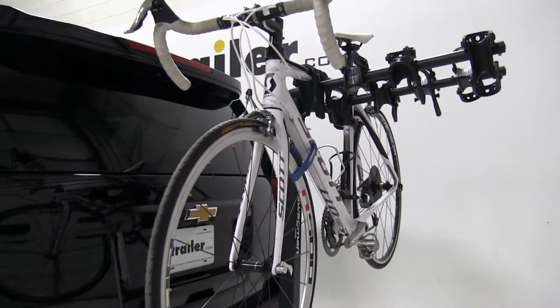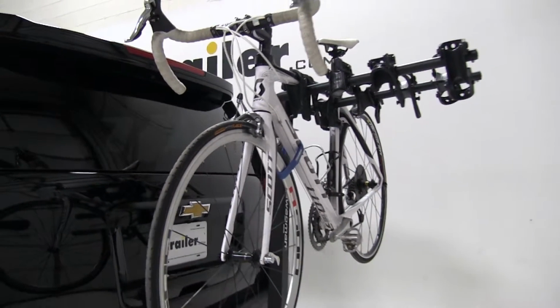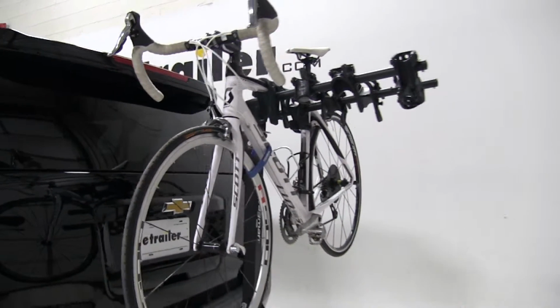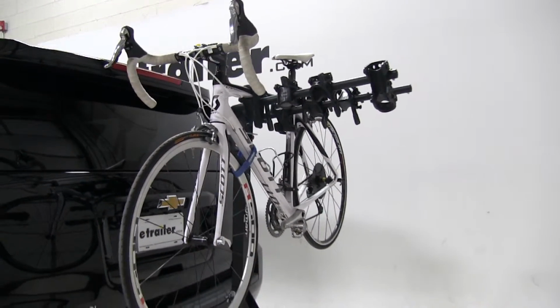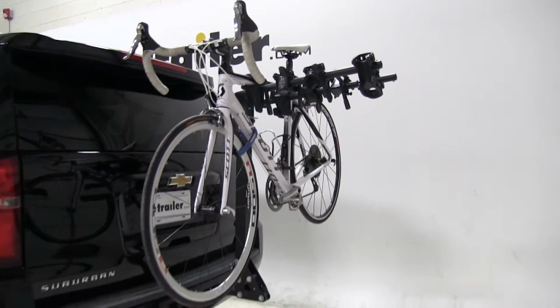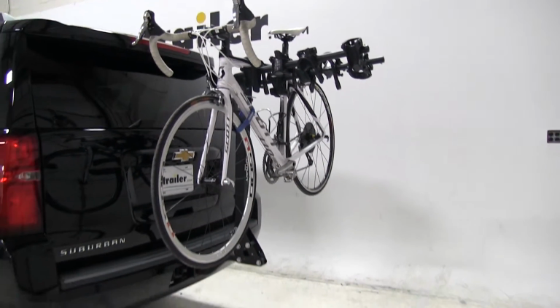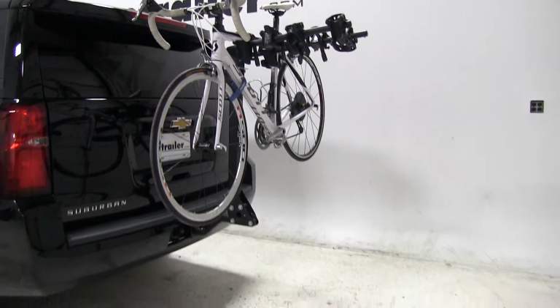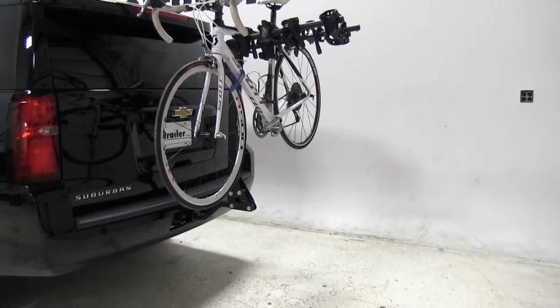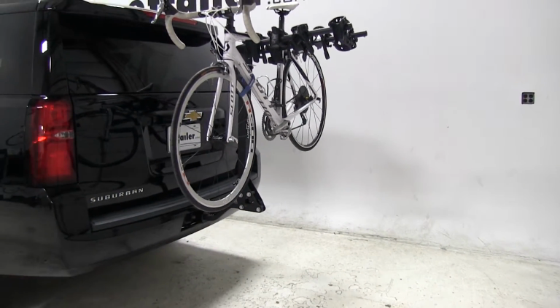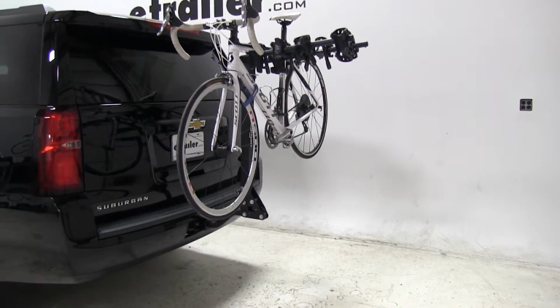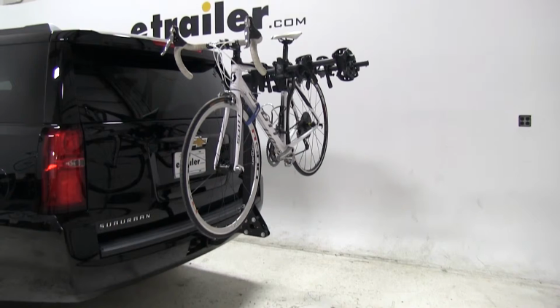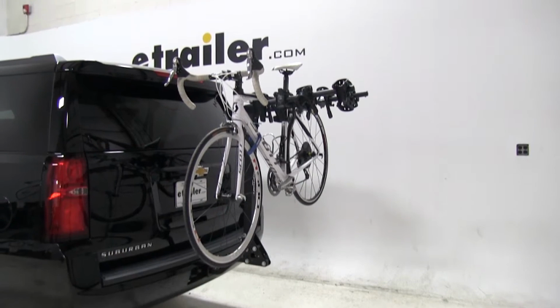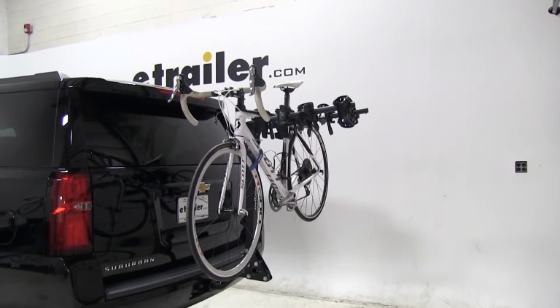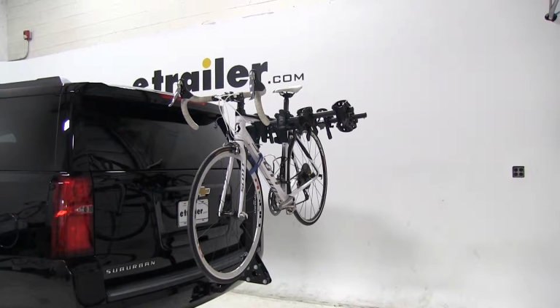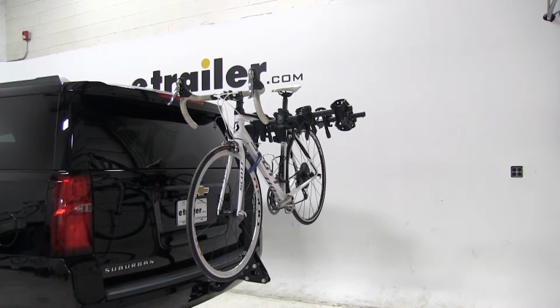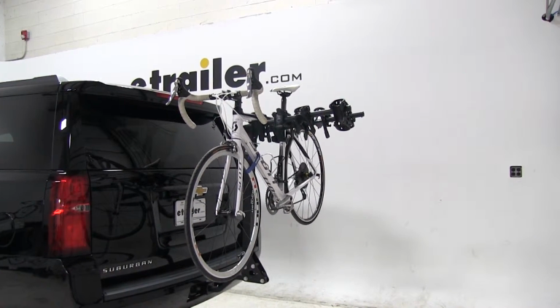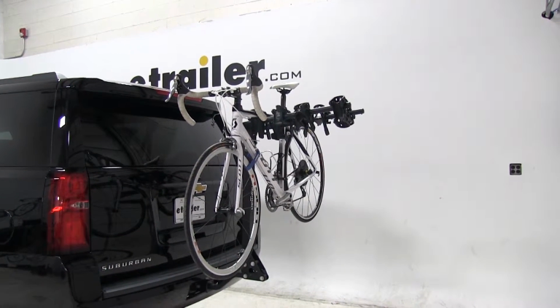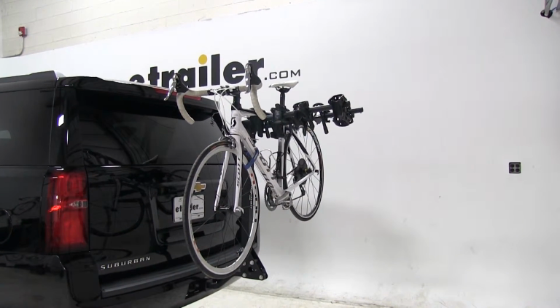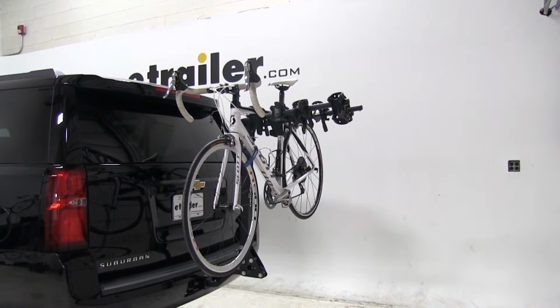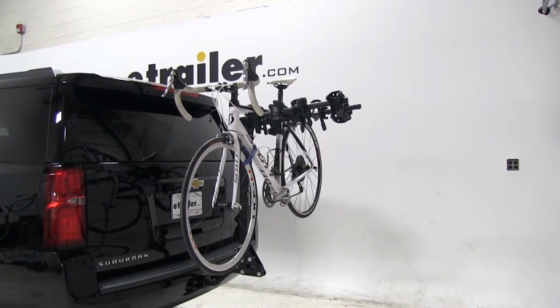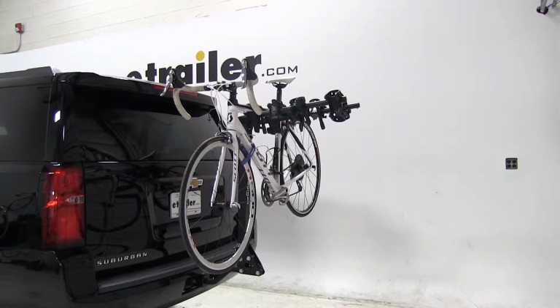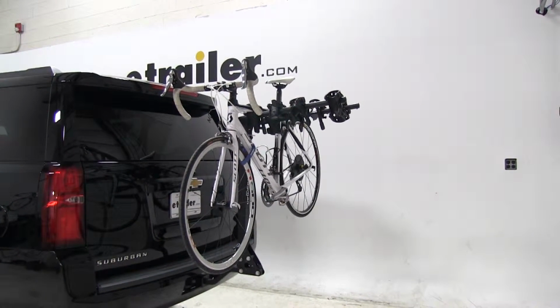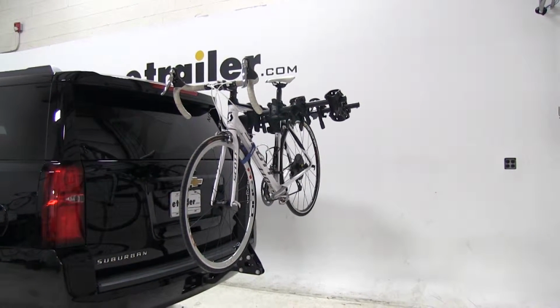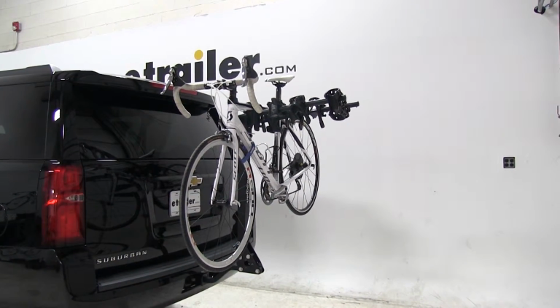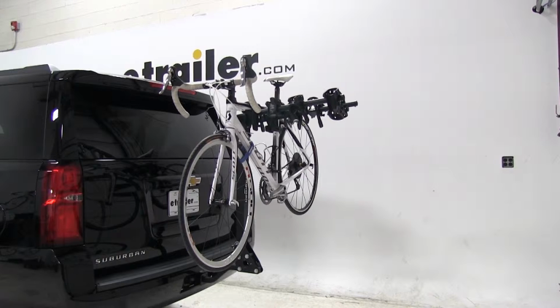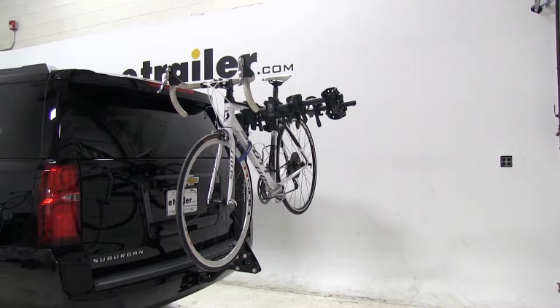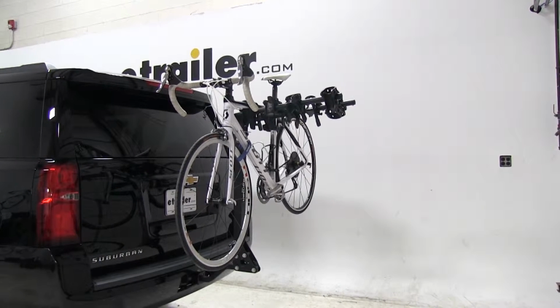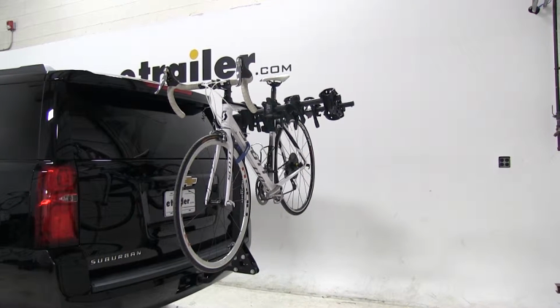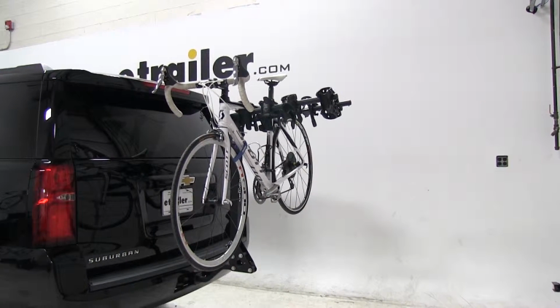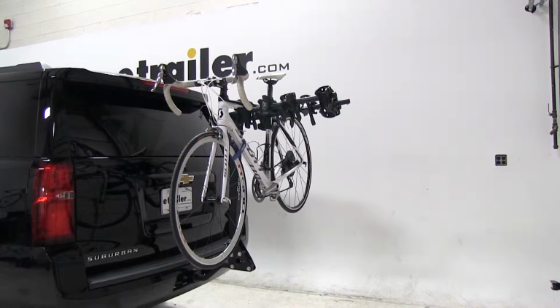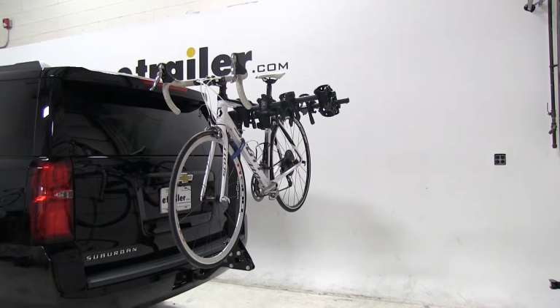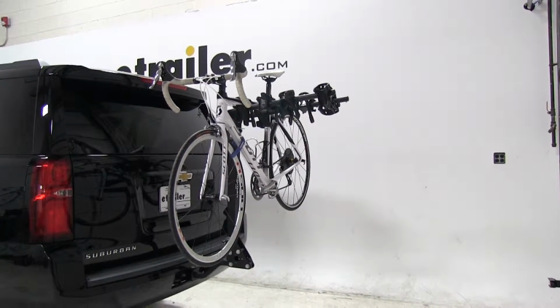And that's going to complete our test fit of the Swagman Trailhead Tilting 4 bike rack, part number S63380, on our 2015 Chevrolet Suburban. Let's see how that bike rack did on our test course.